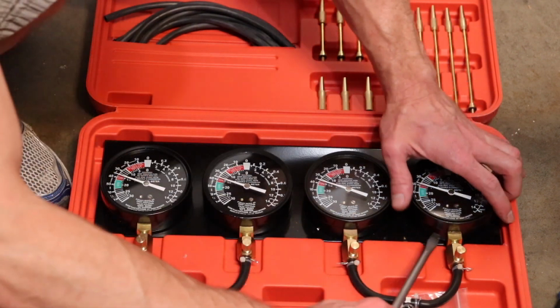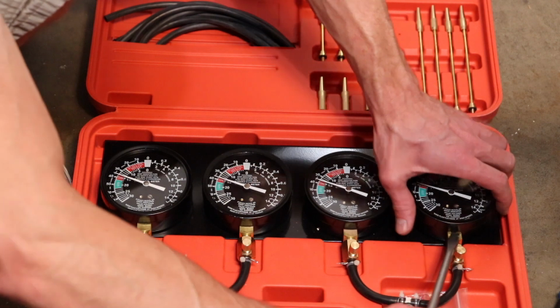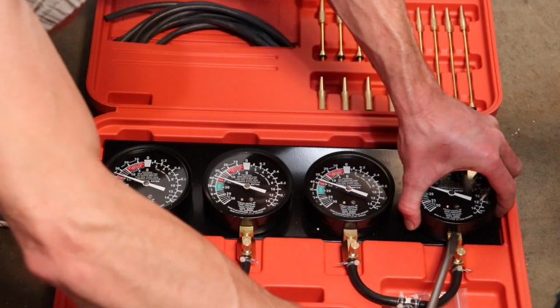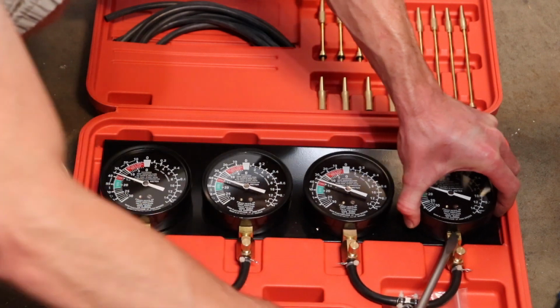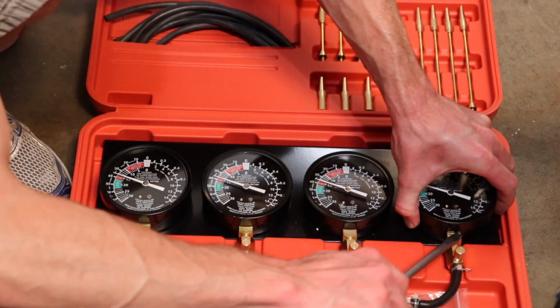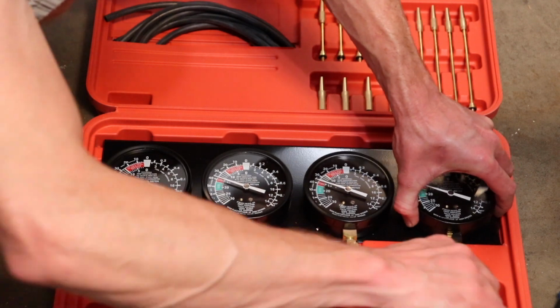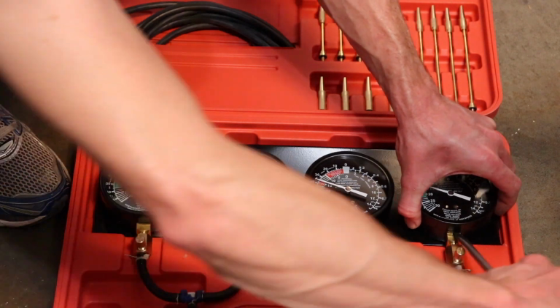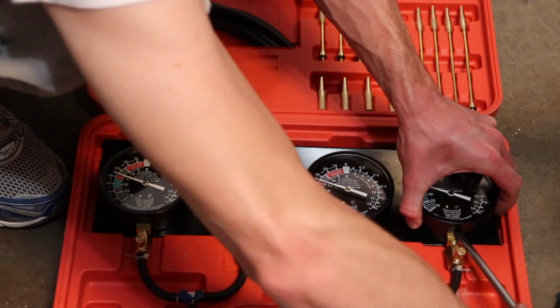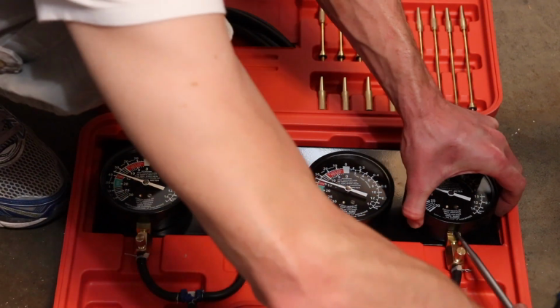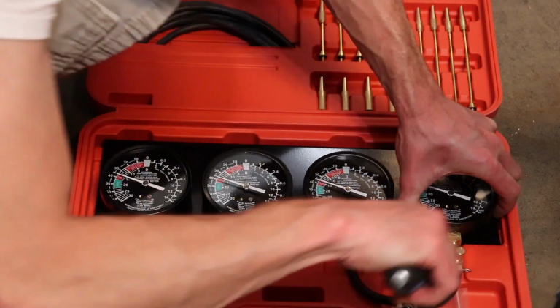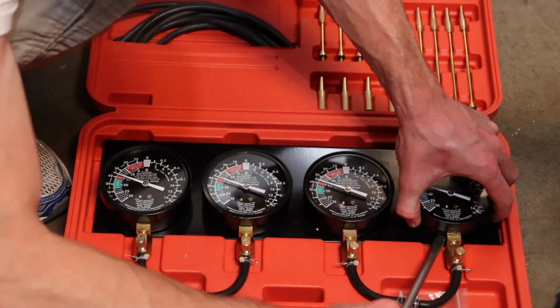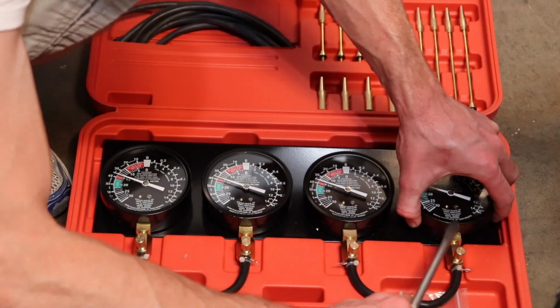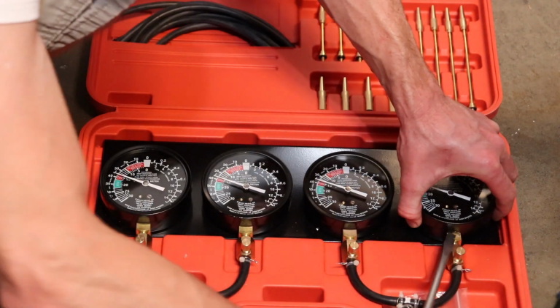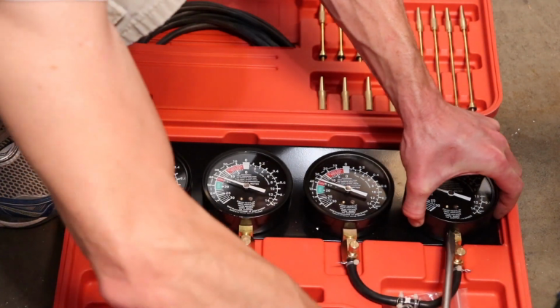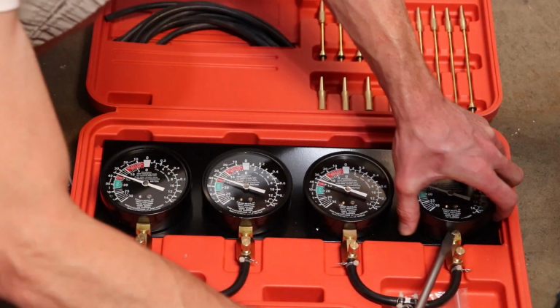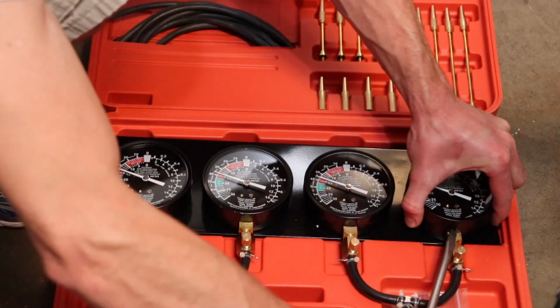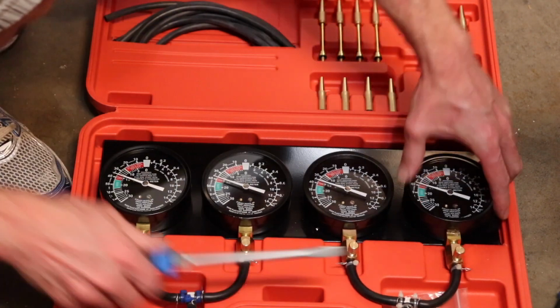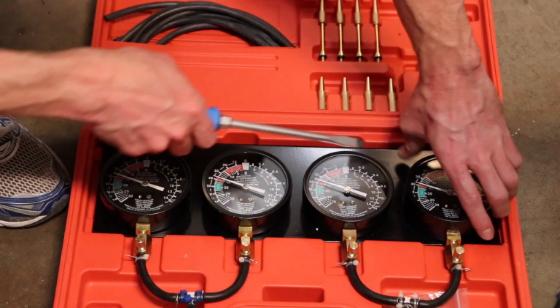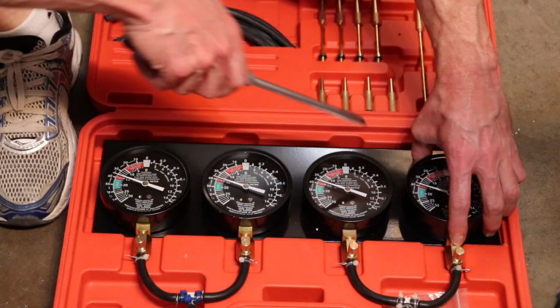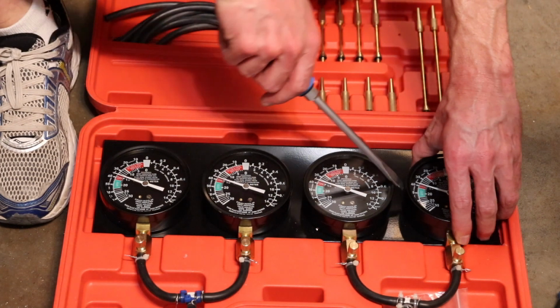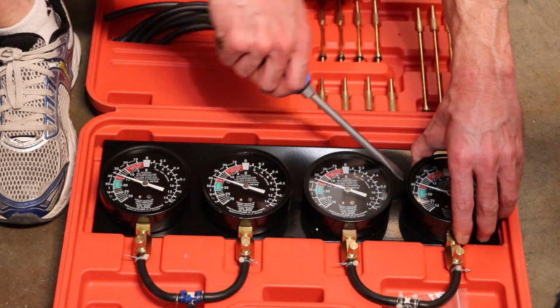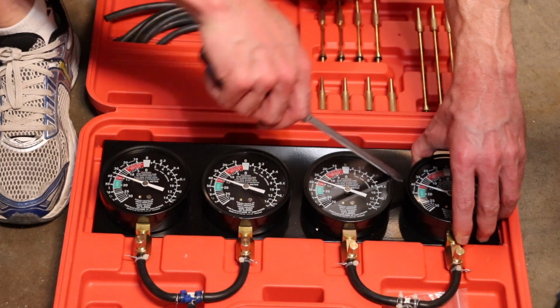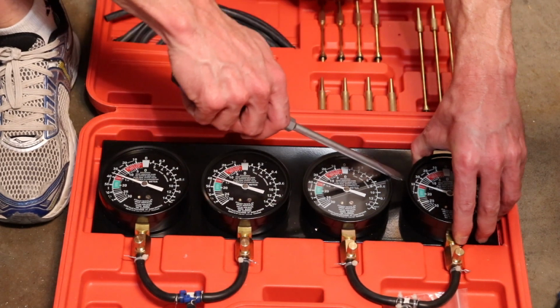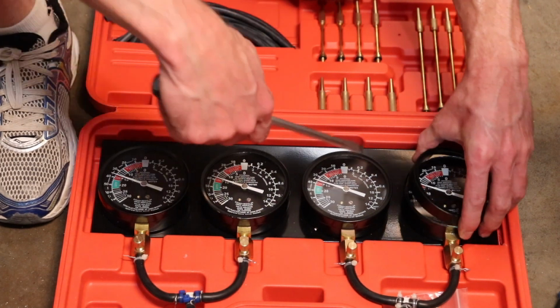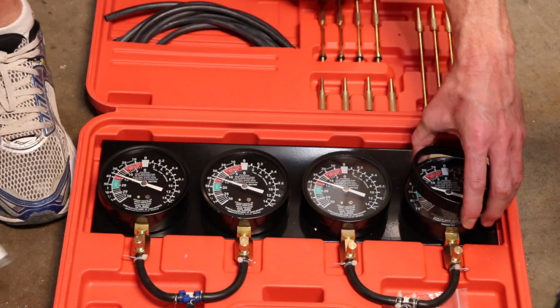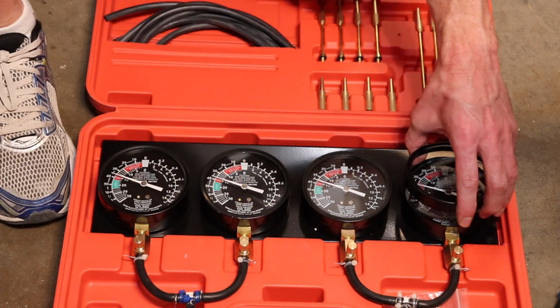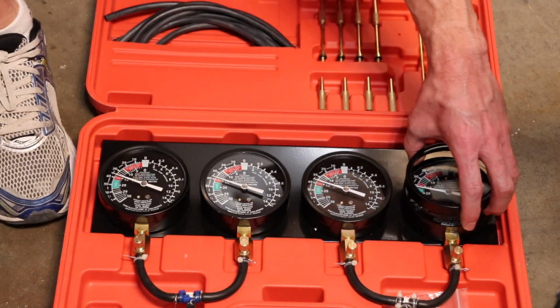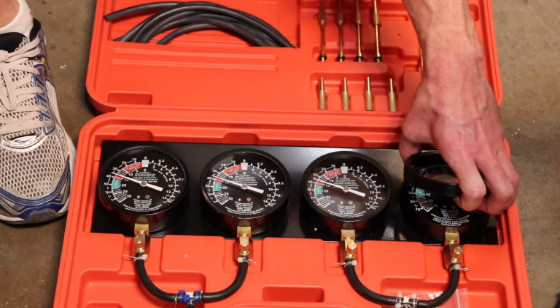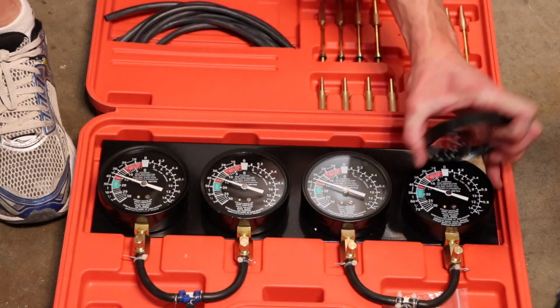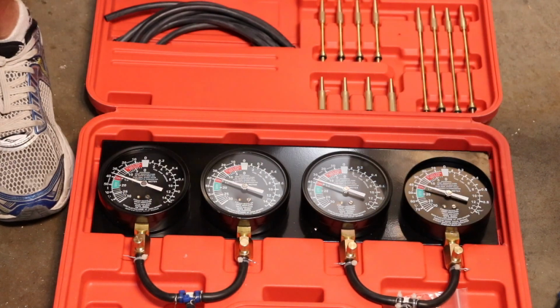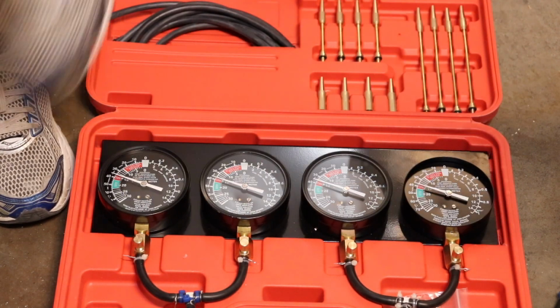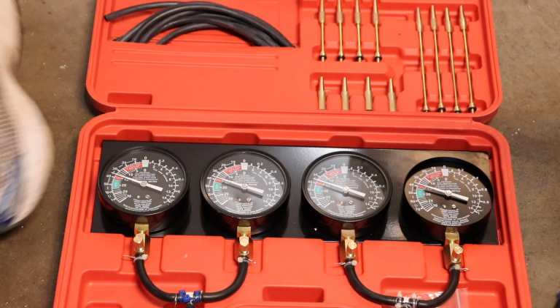These gauges don't have any access holes to the adjuster screws, so you have to pry off the face cover to remove the glass and get to the access screw.